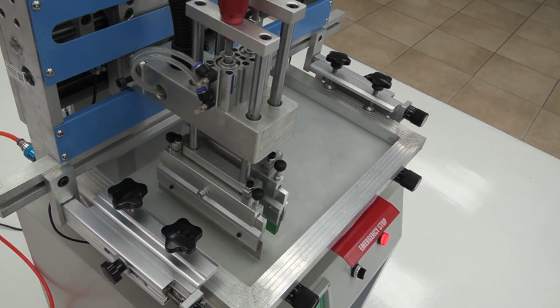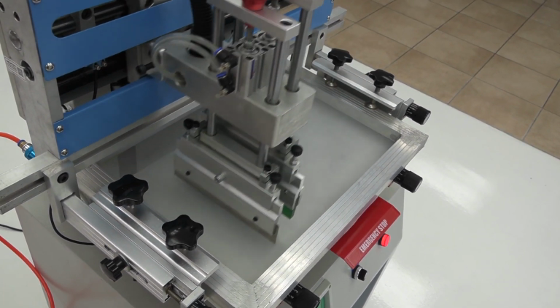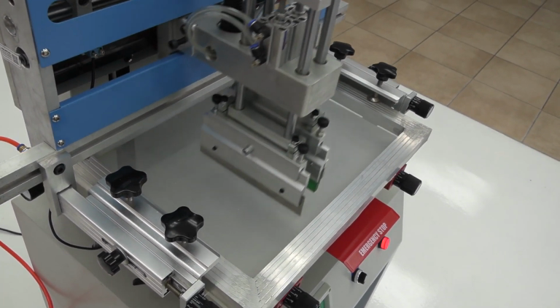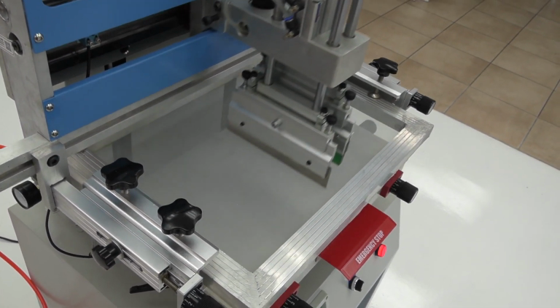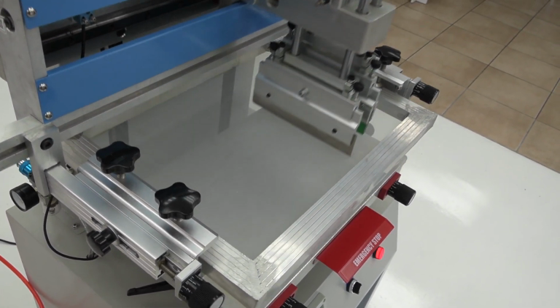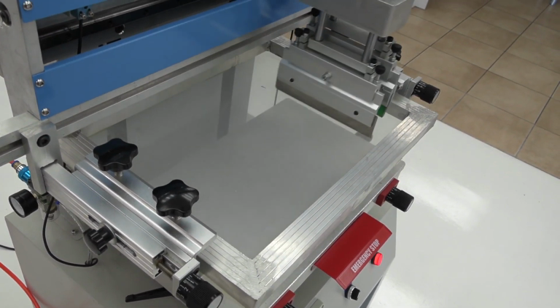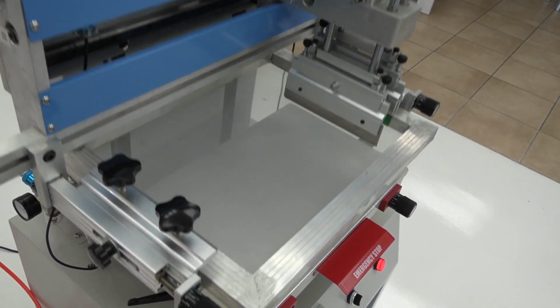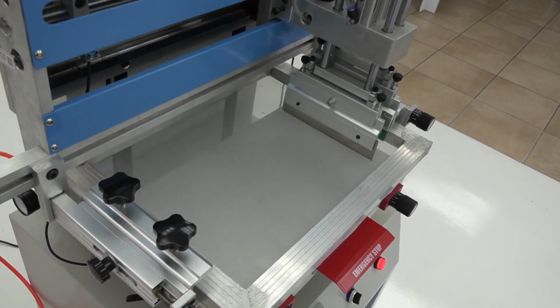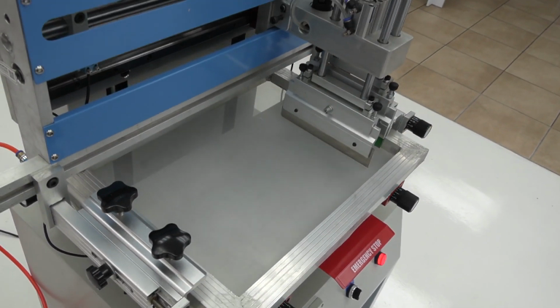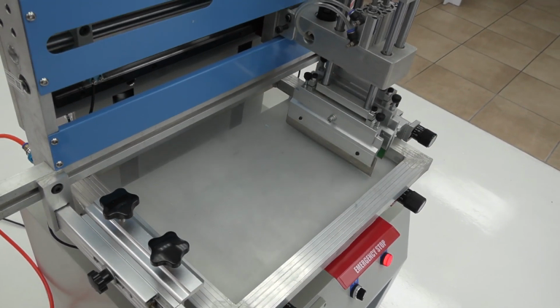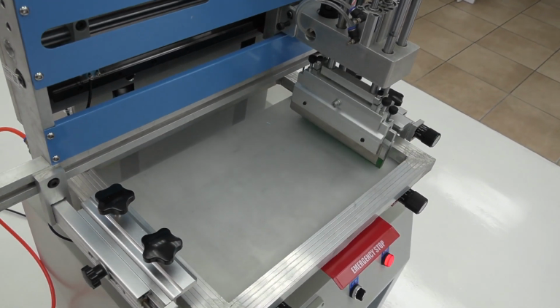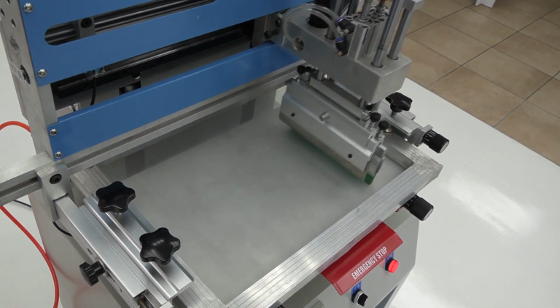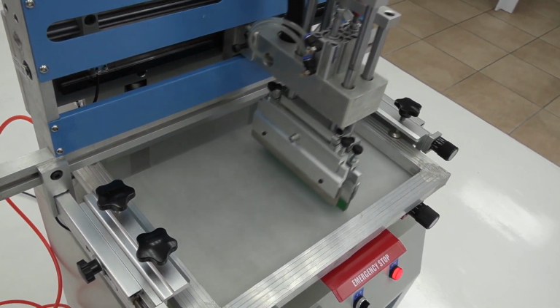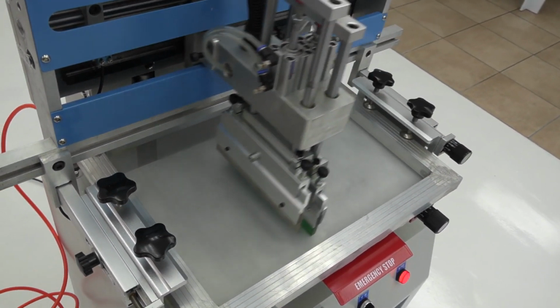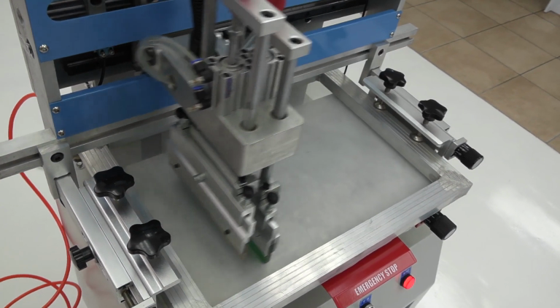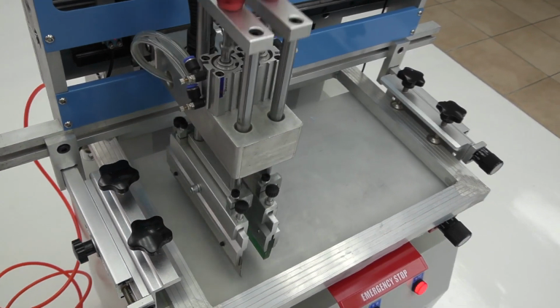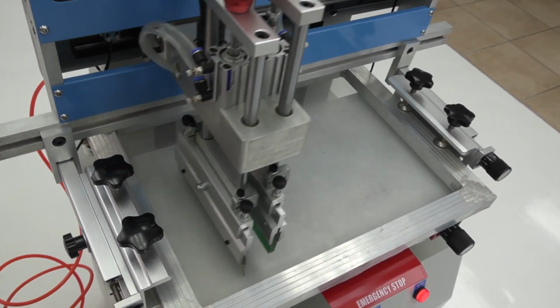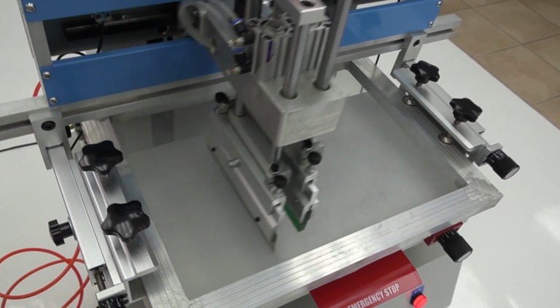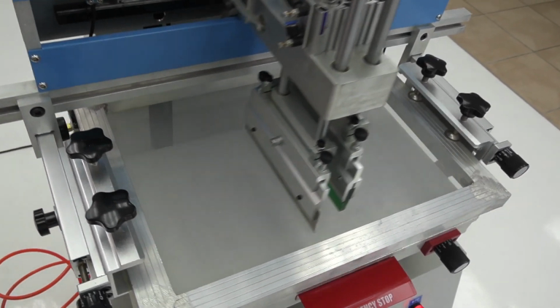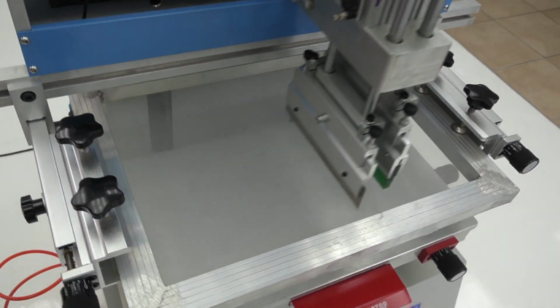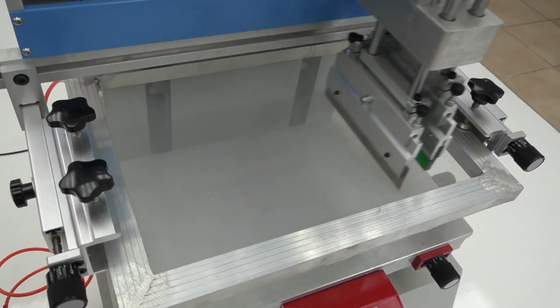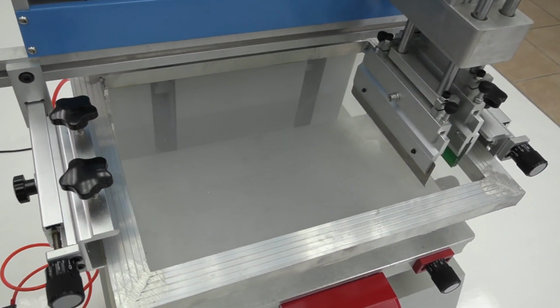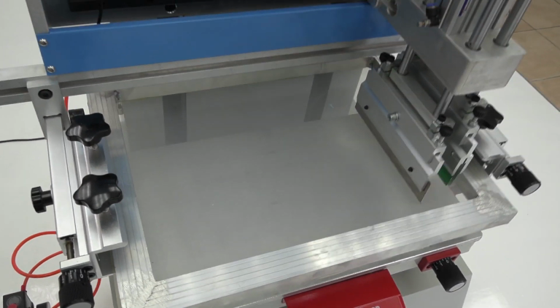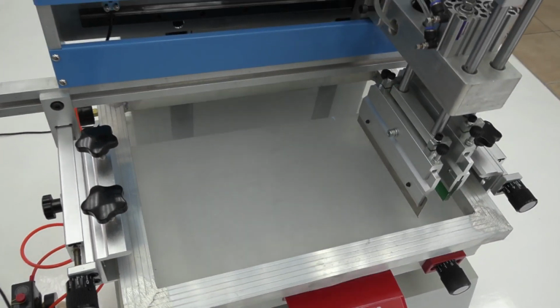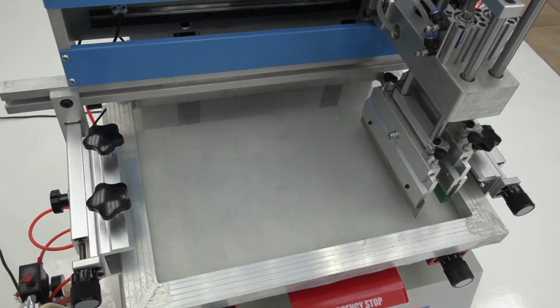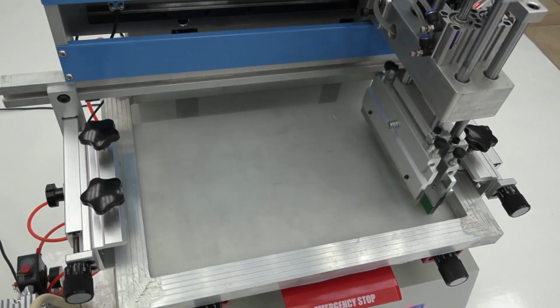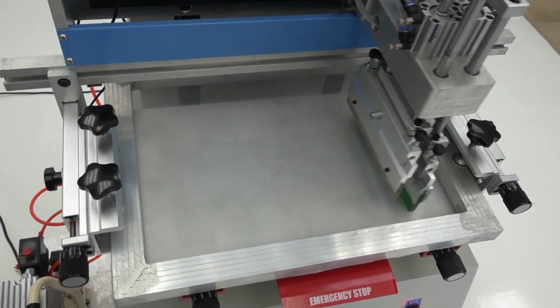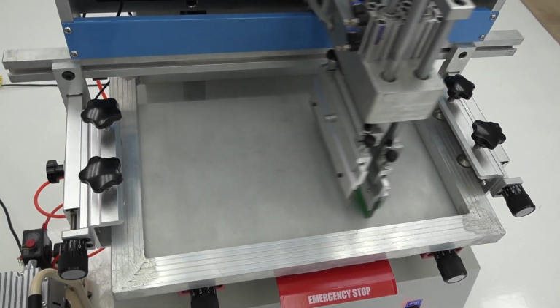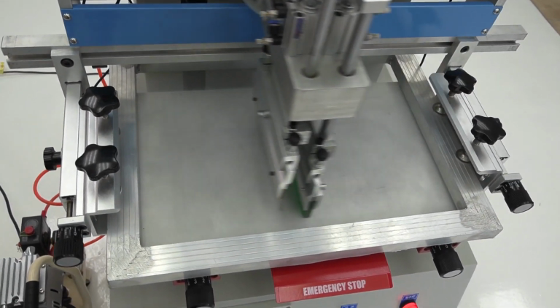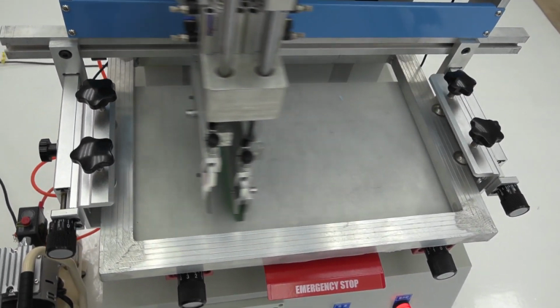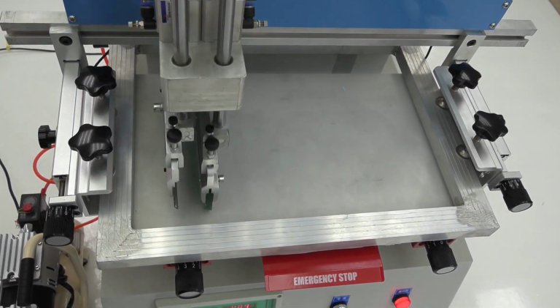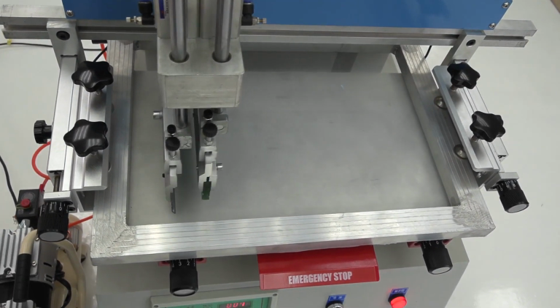This steel screen printer is the perfect solution for high-speed delivery of high-volume printing requirements, up to 250 by 400mm print jobs.